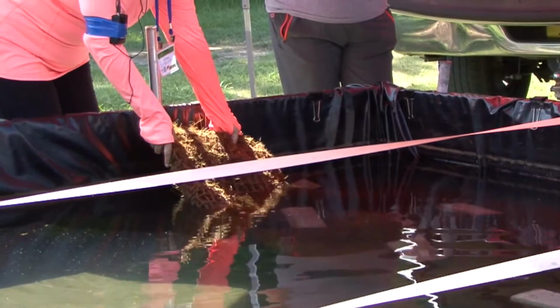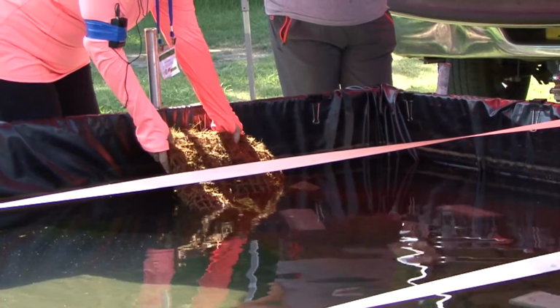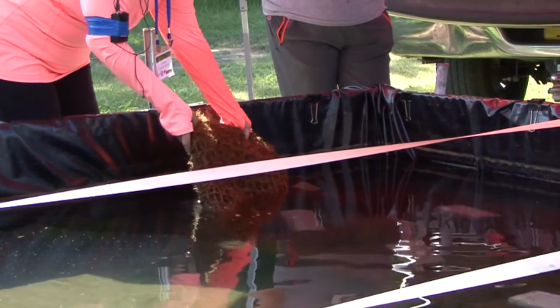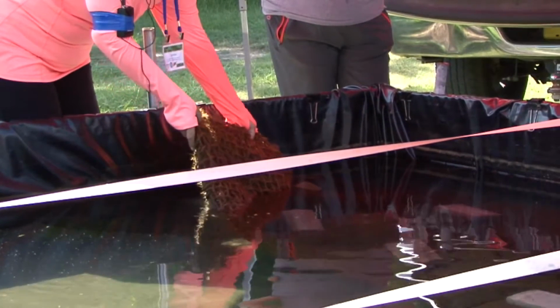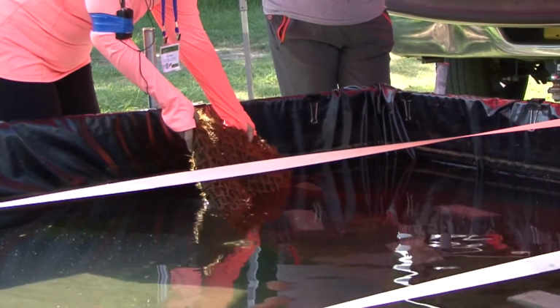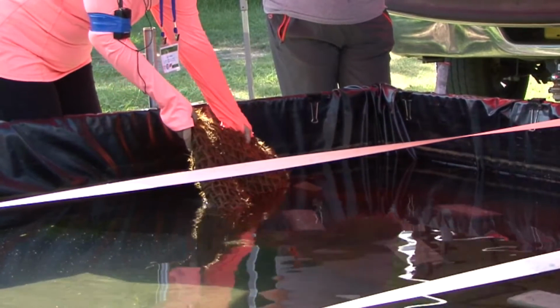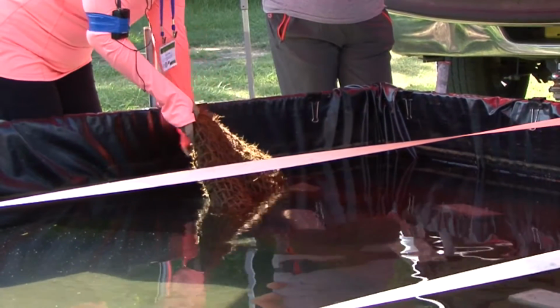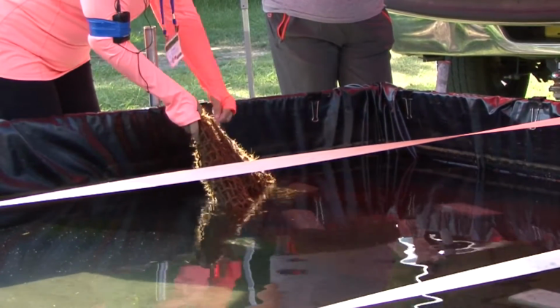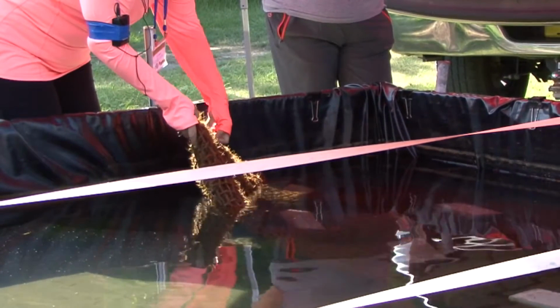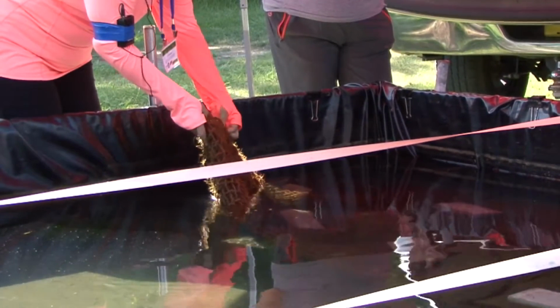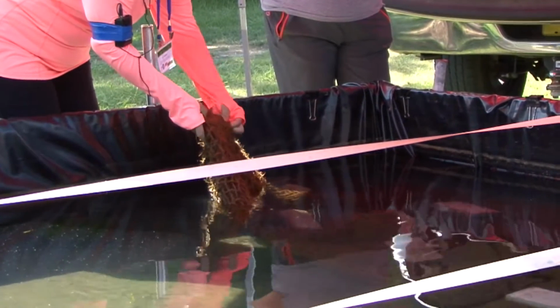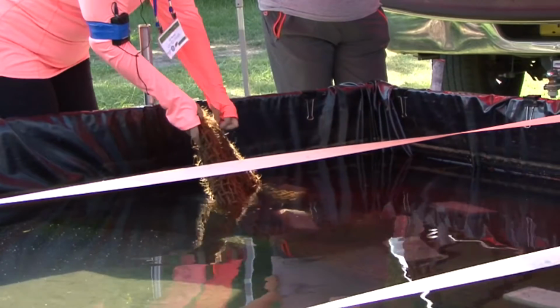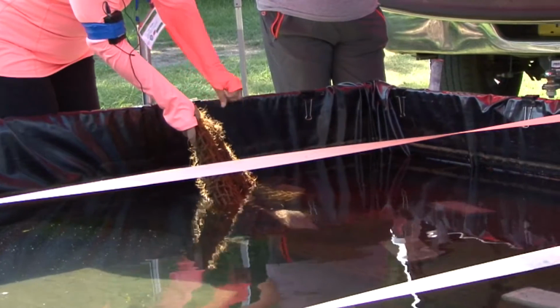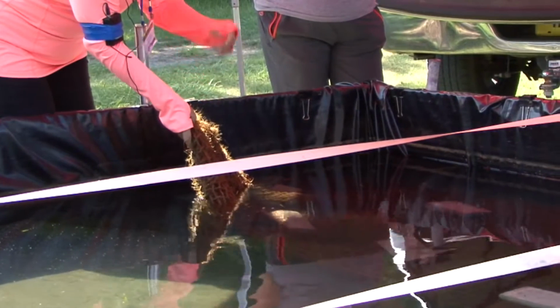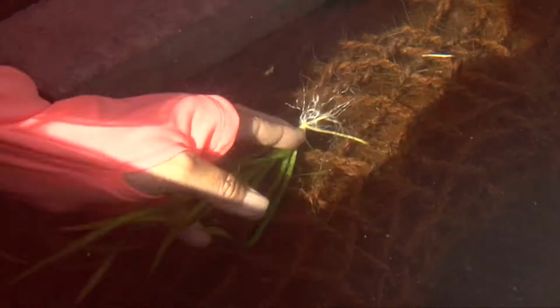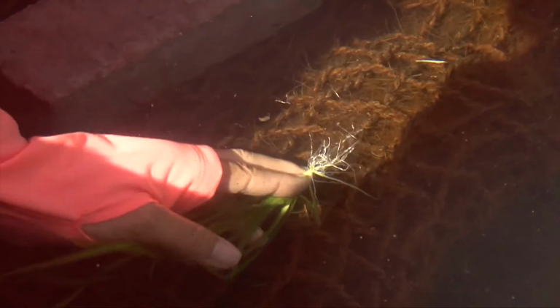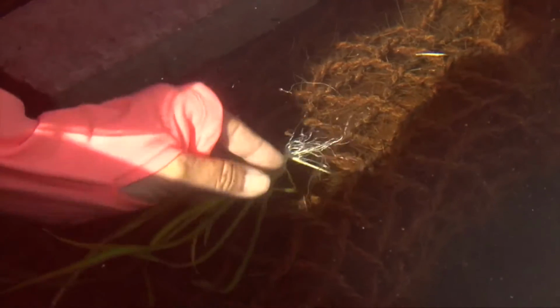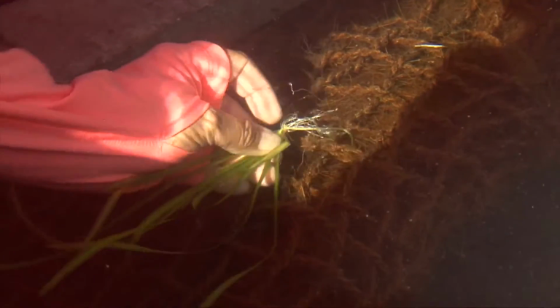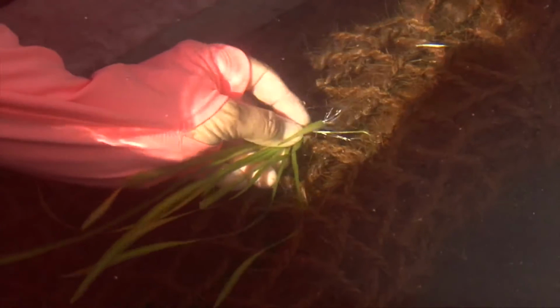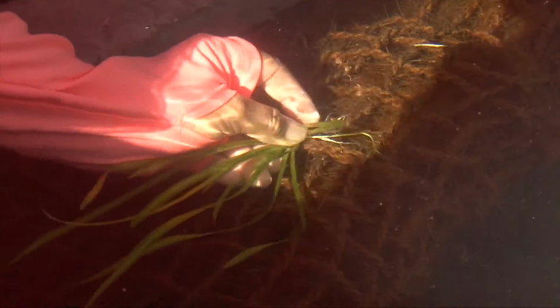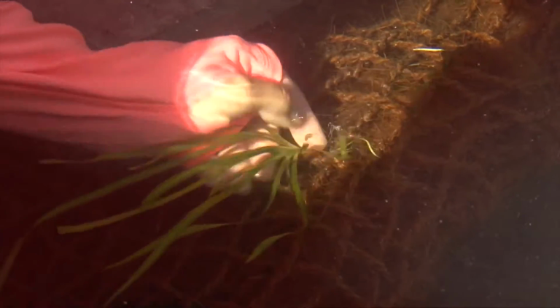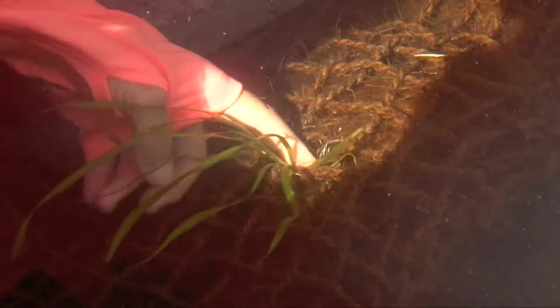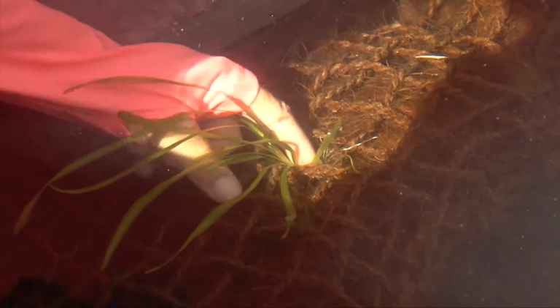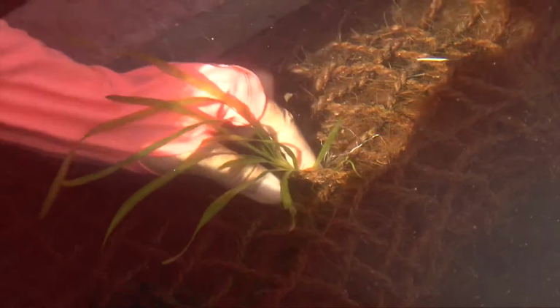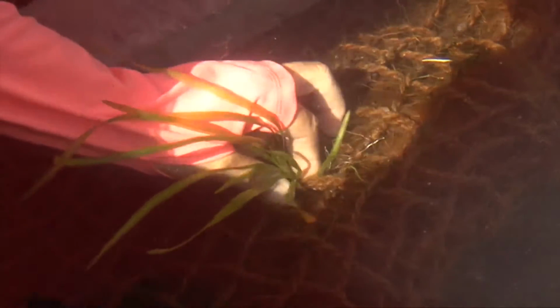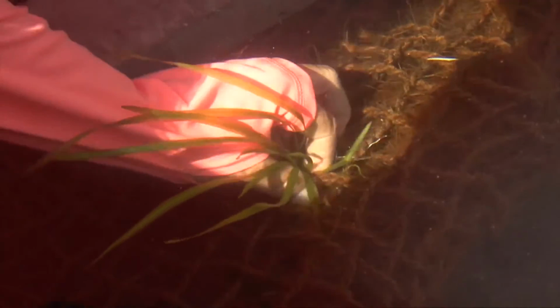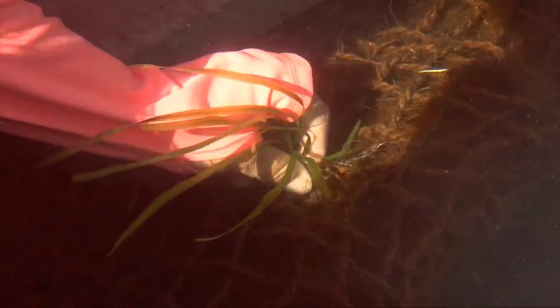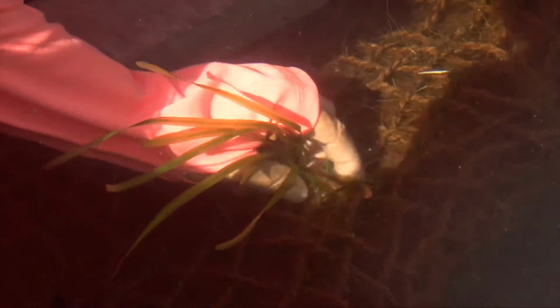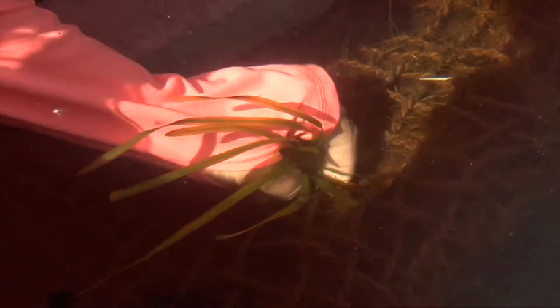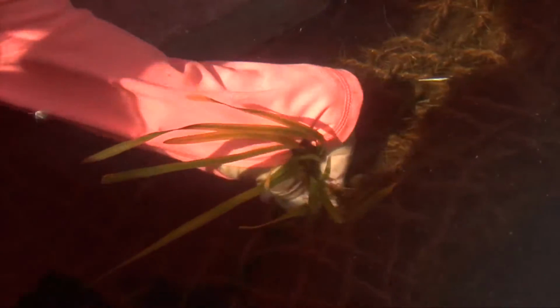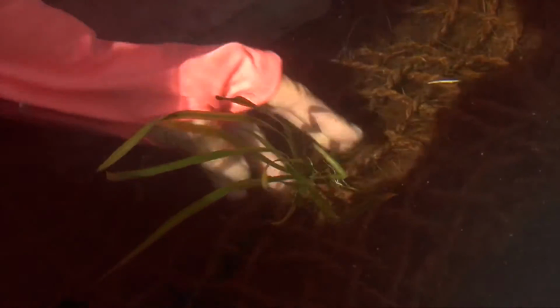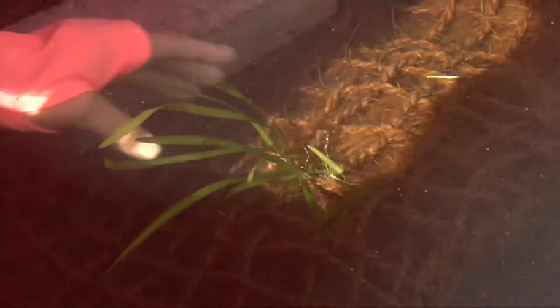And planting them, there's almost nothing easier. You take one of these plants, just stick the plant in and hold it in place, tighten up the ropes around the crown, and you're done.